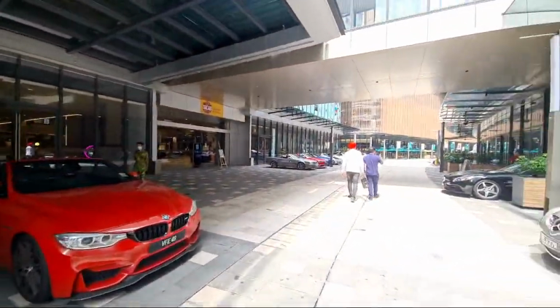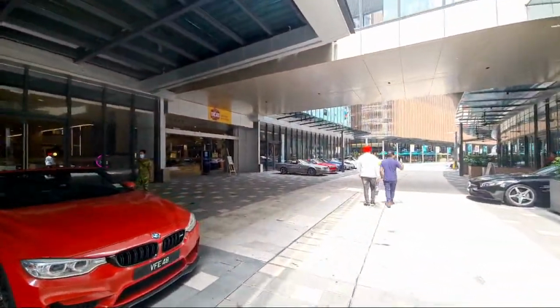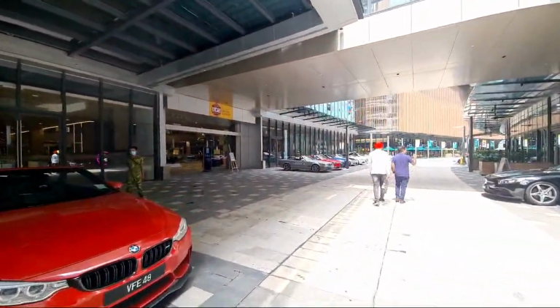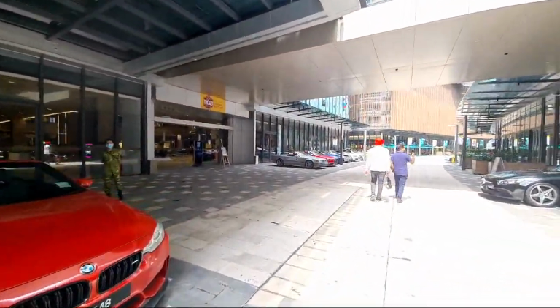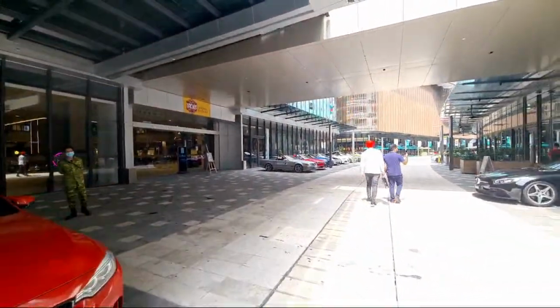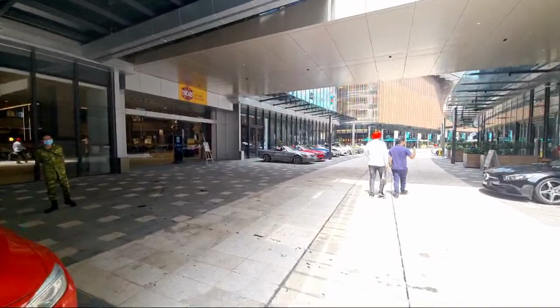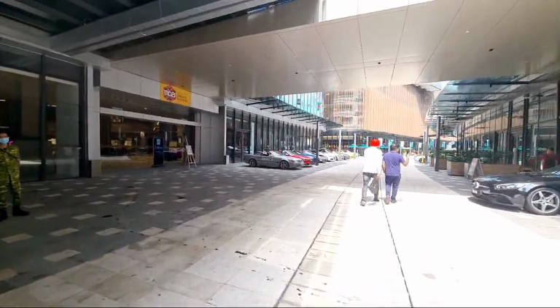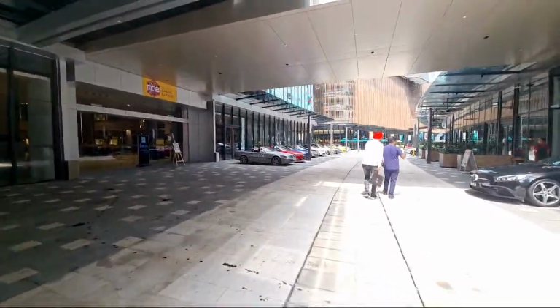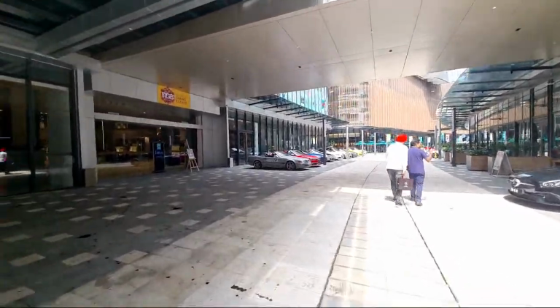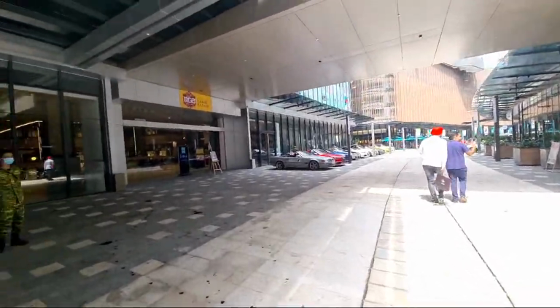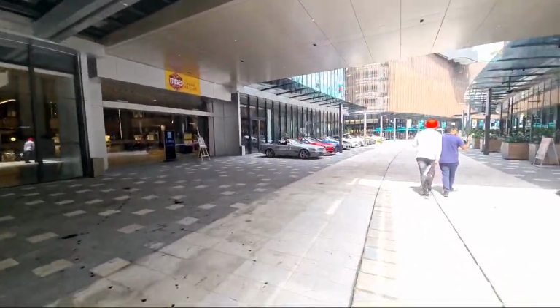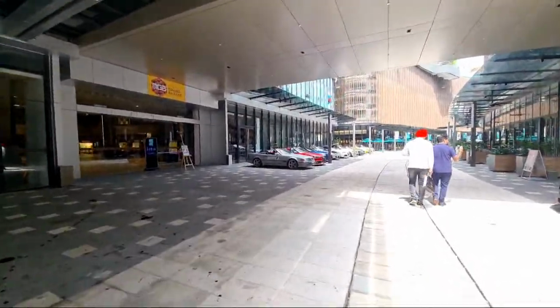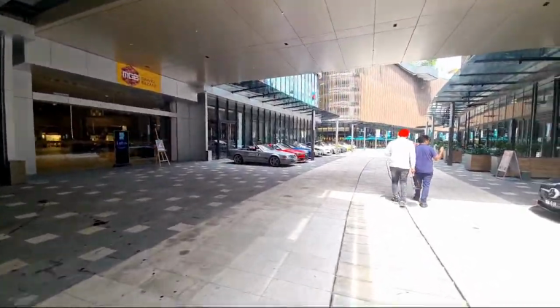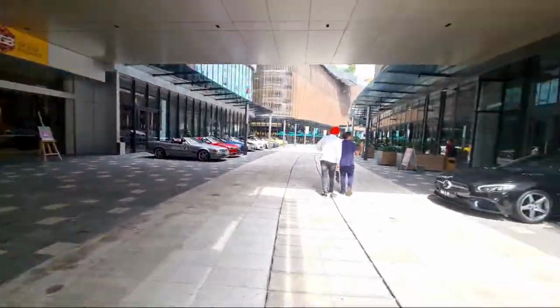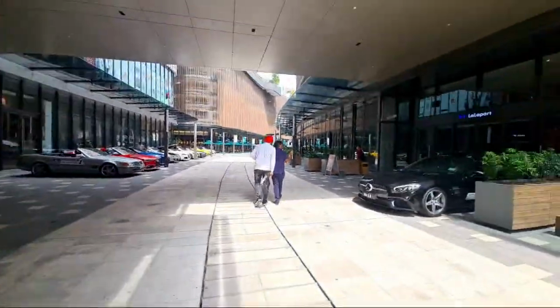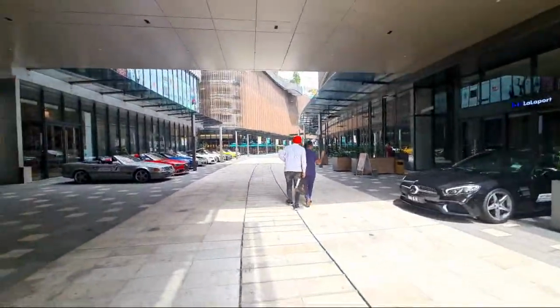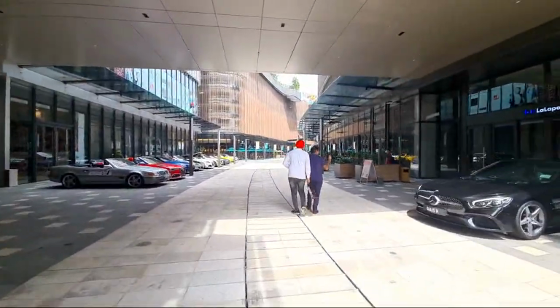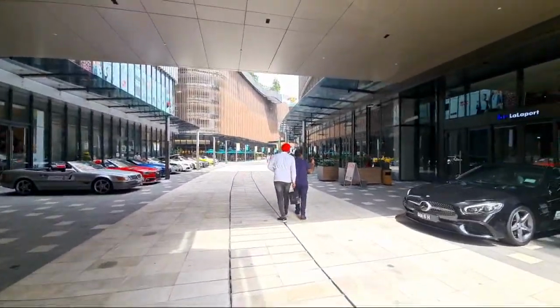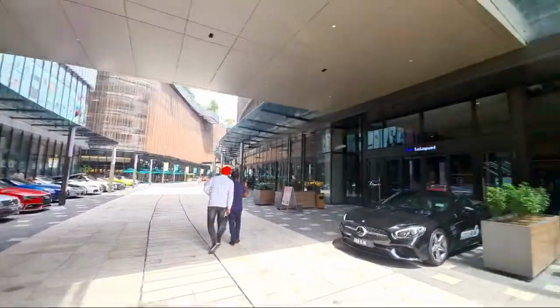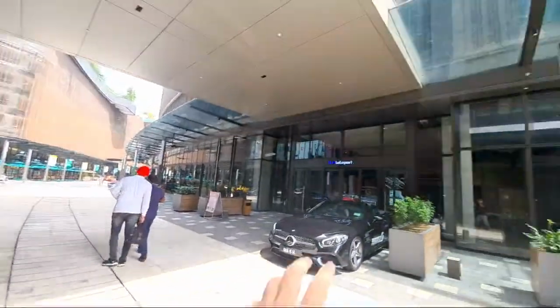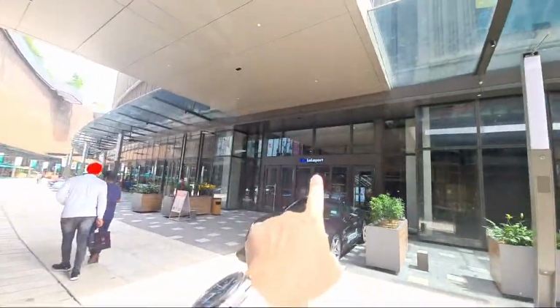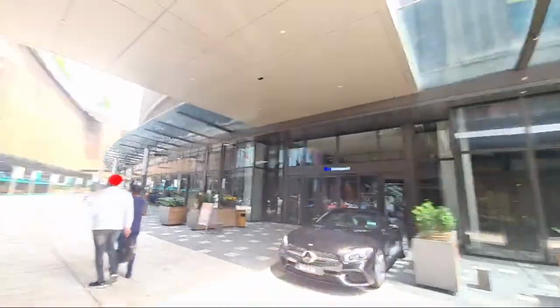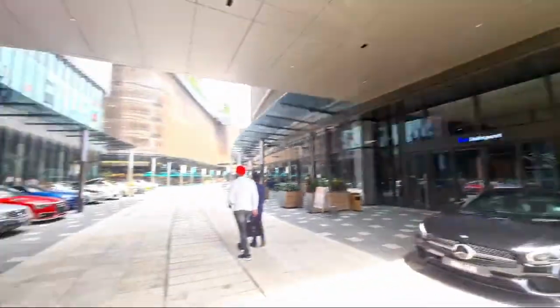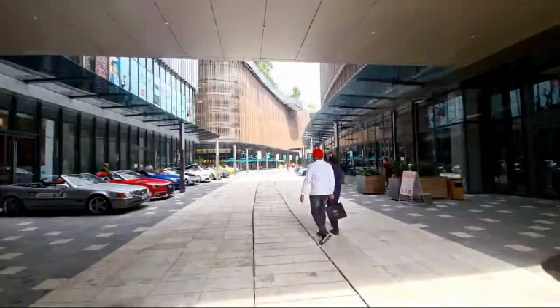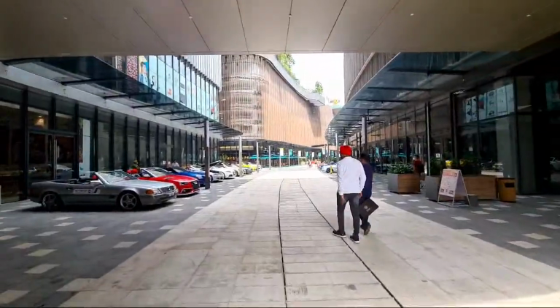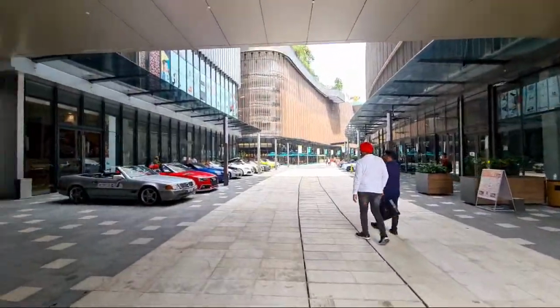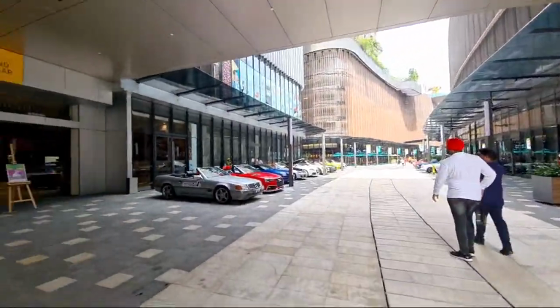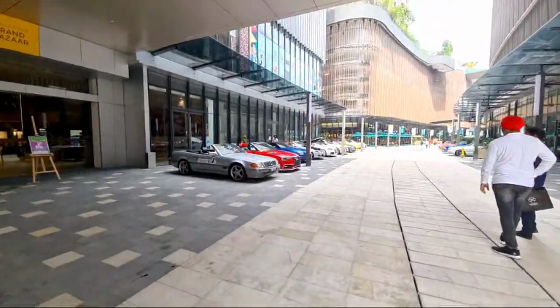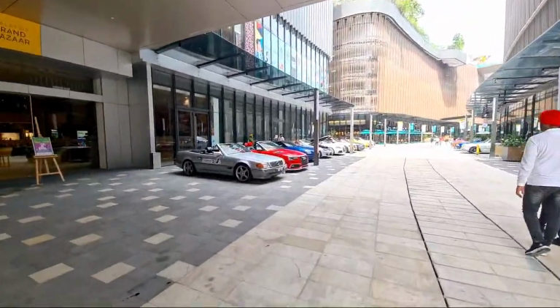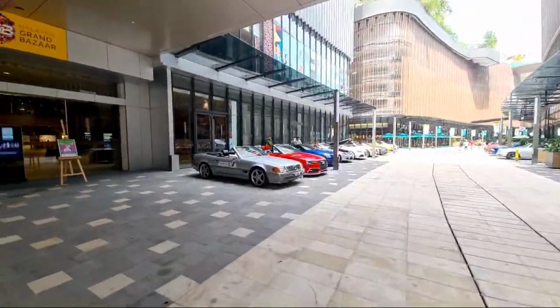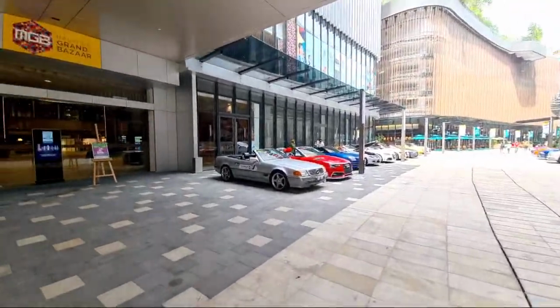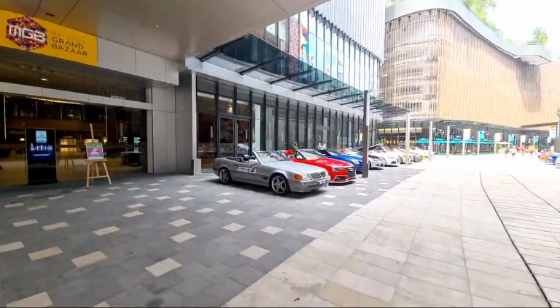Wow, so another SL right in front there. So we are here at BBCC Lalaport — you want to come here, this is where the action is.